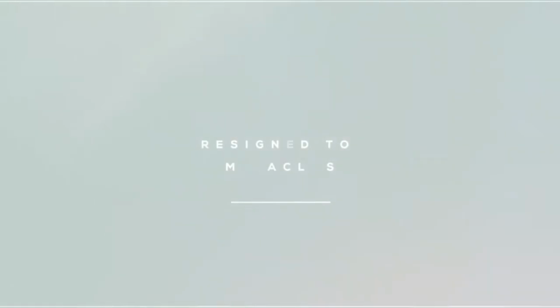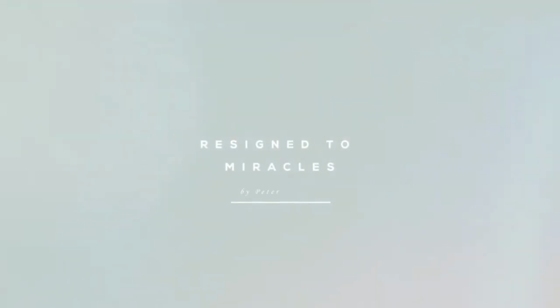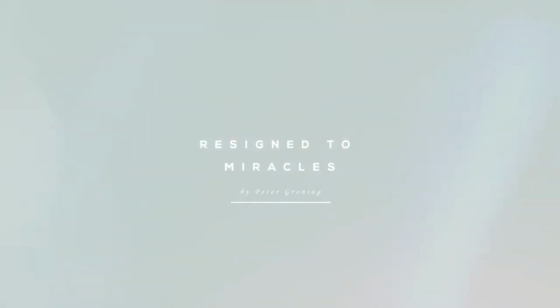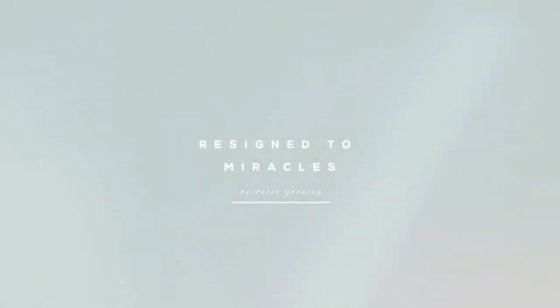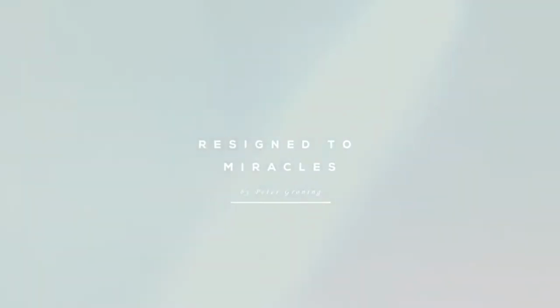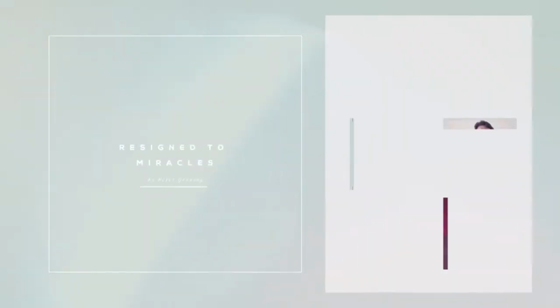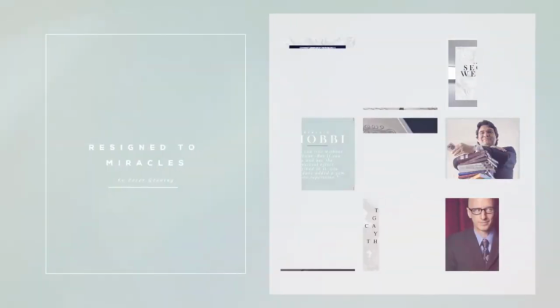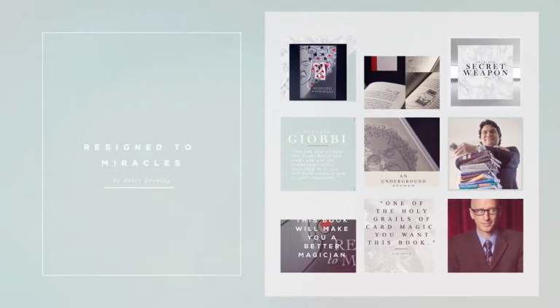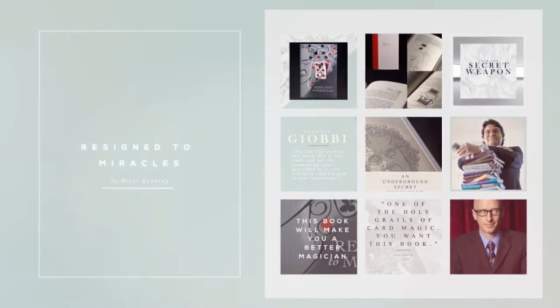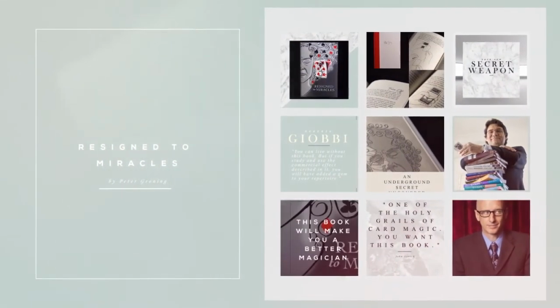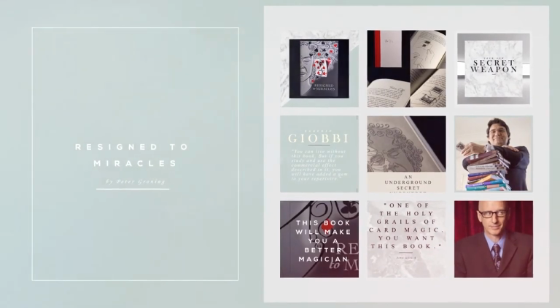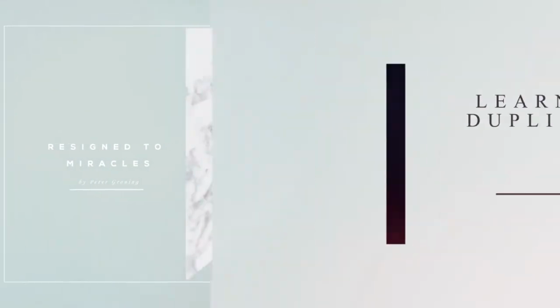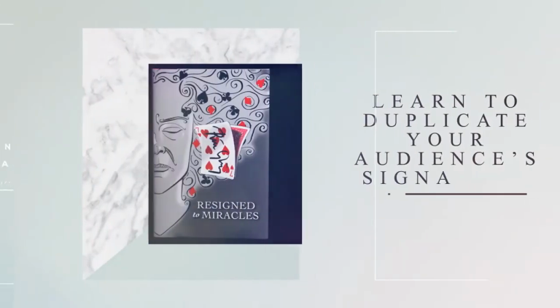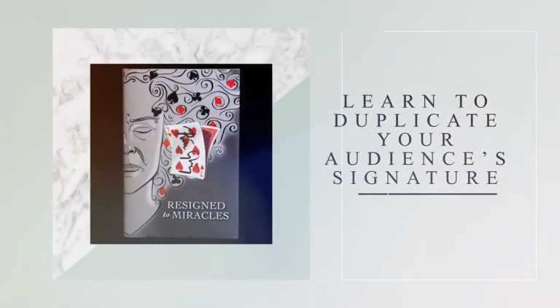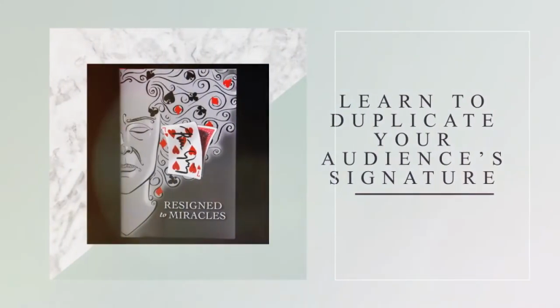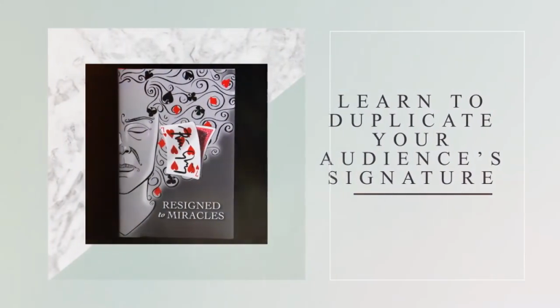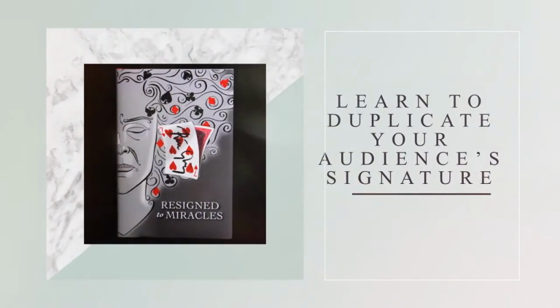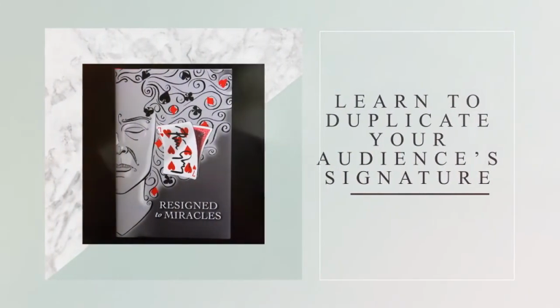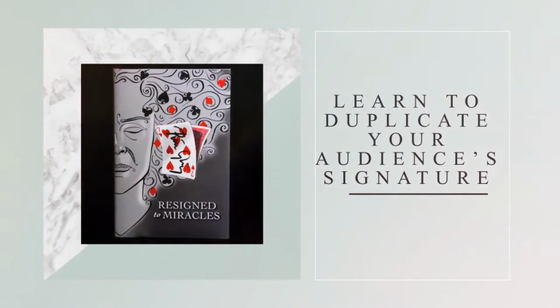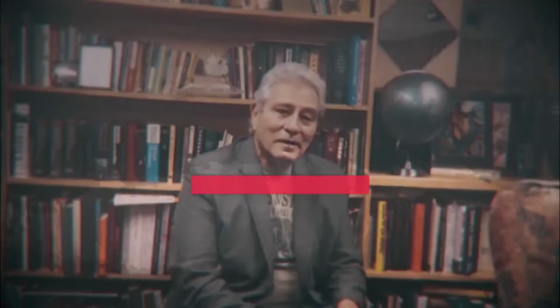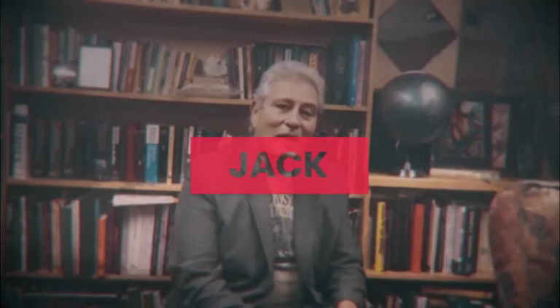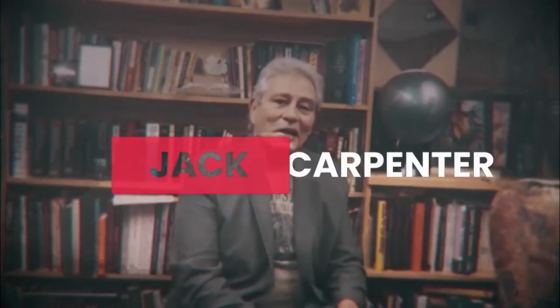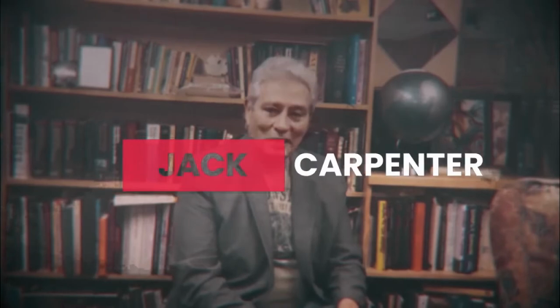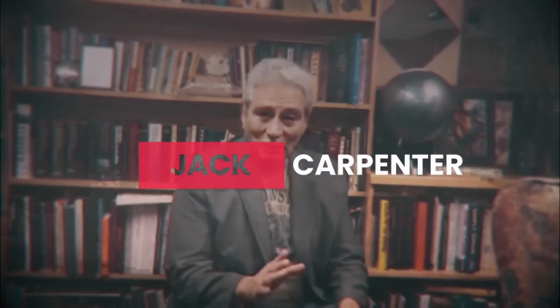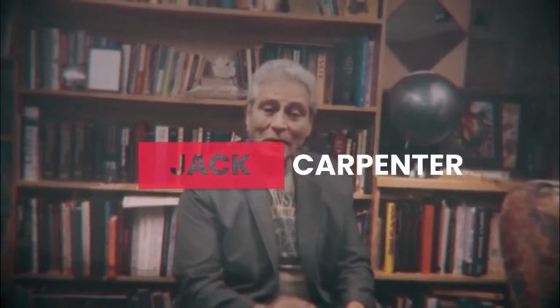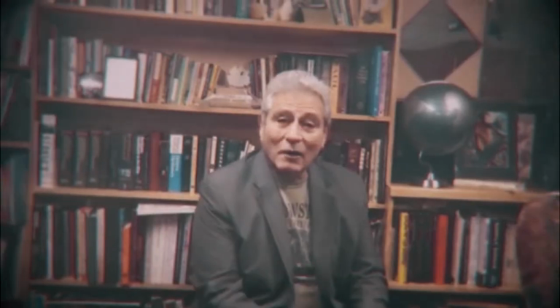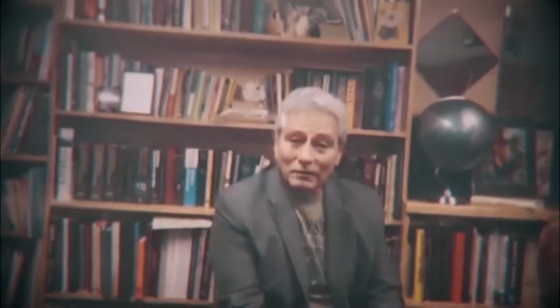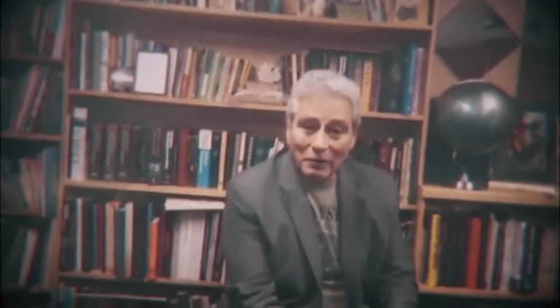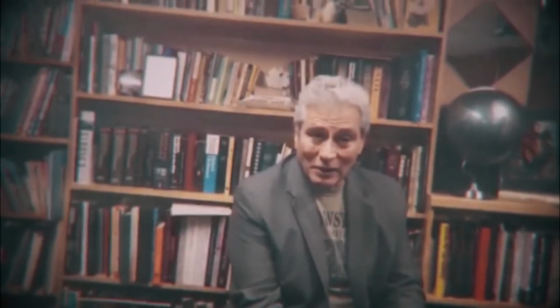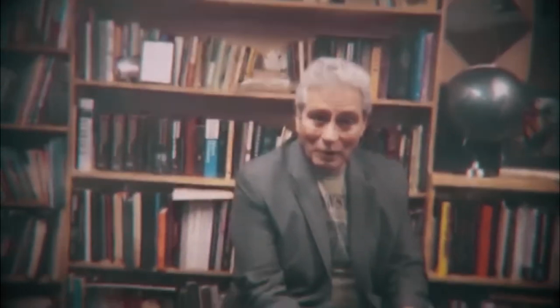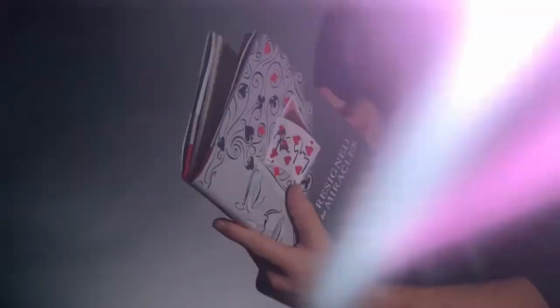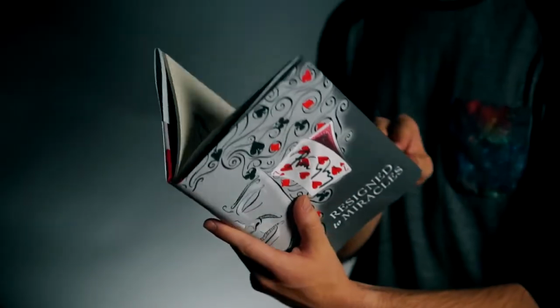Resign to Miracles is an excellent book filled with fresh and contemporary card material that you would definitely use. Hi, Jack Carpenter here to tell you why you want to get a hold of Peter Groning's new book, Resign to Miracles.